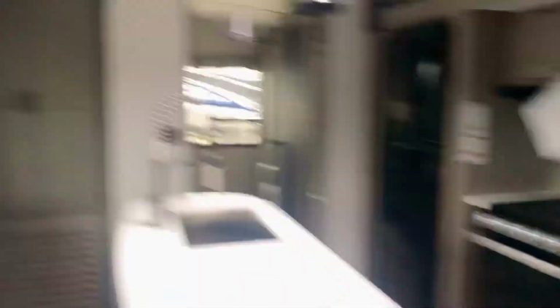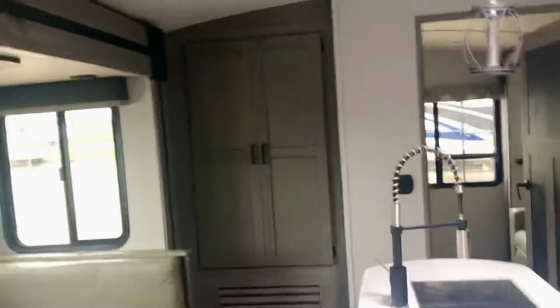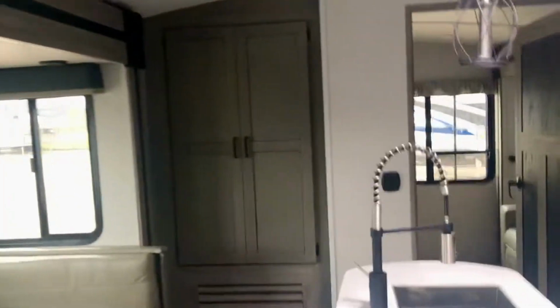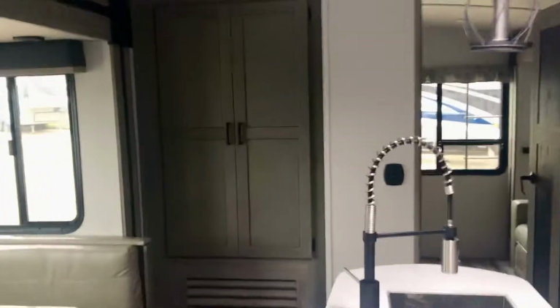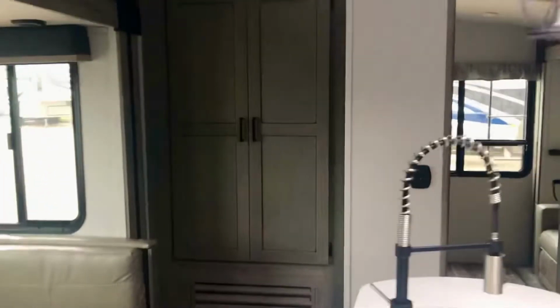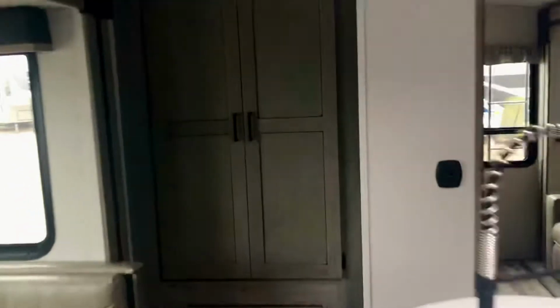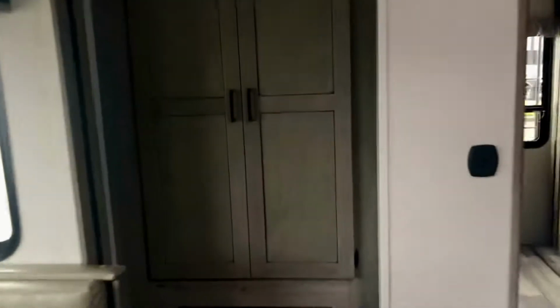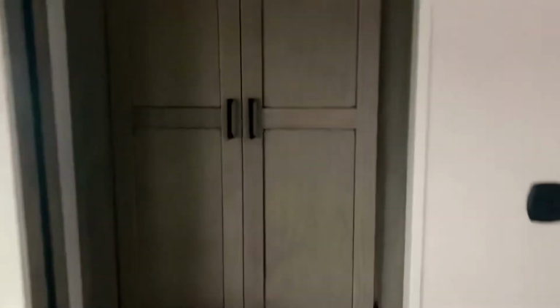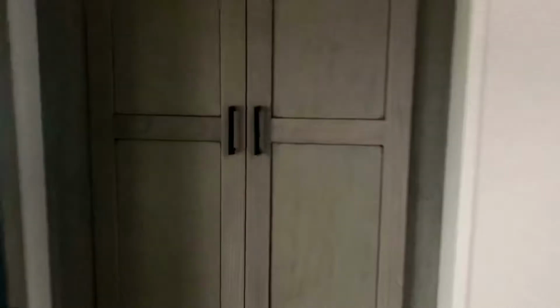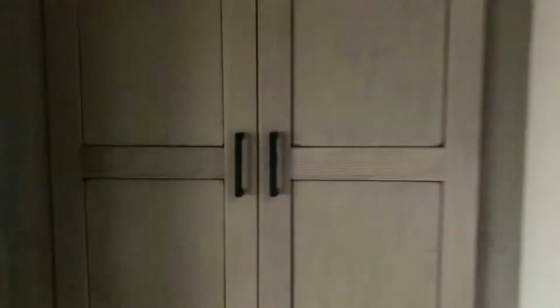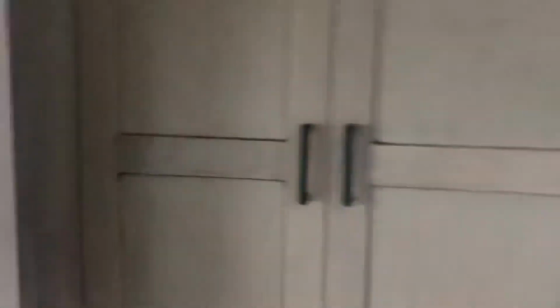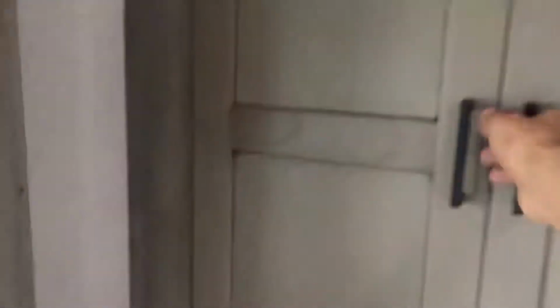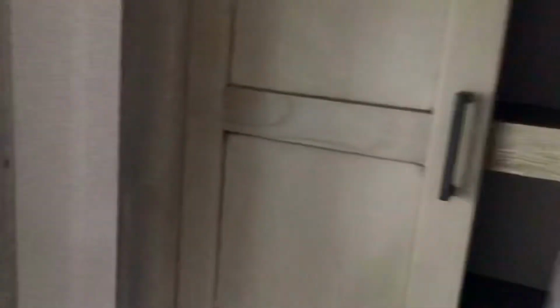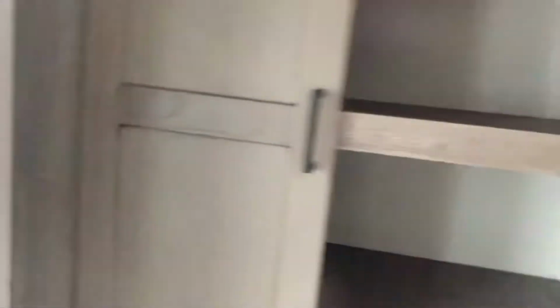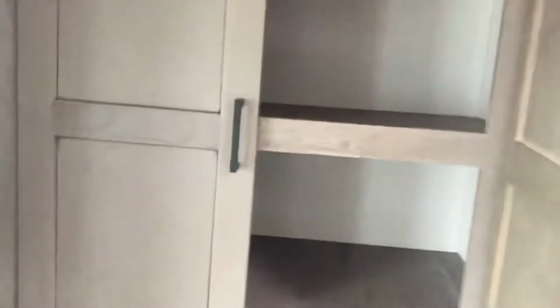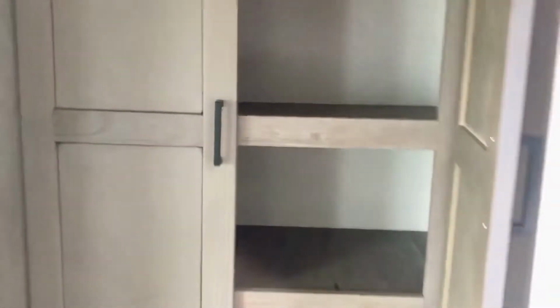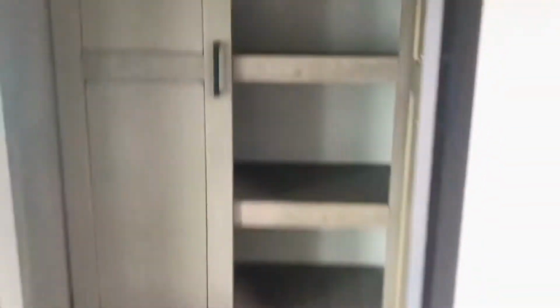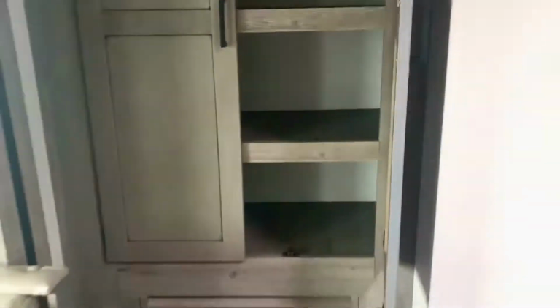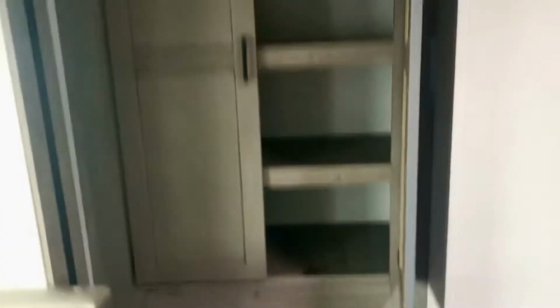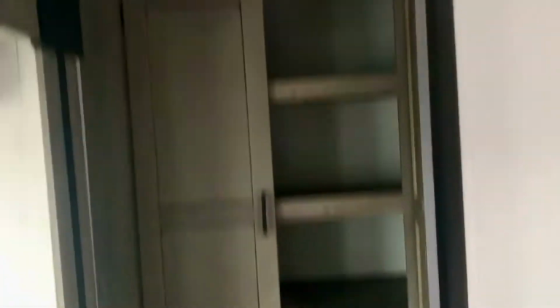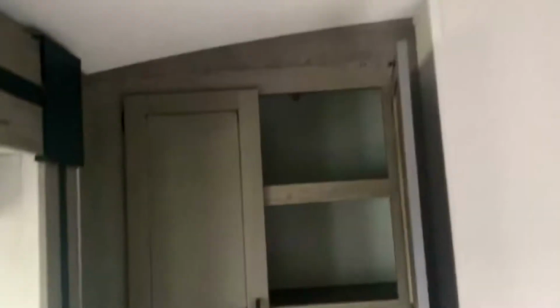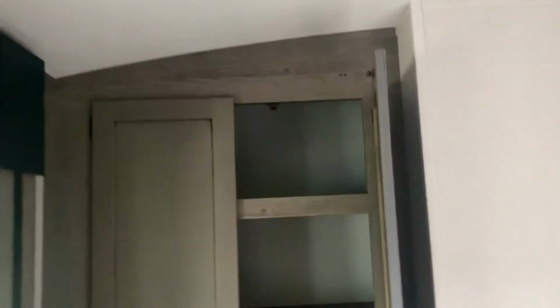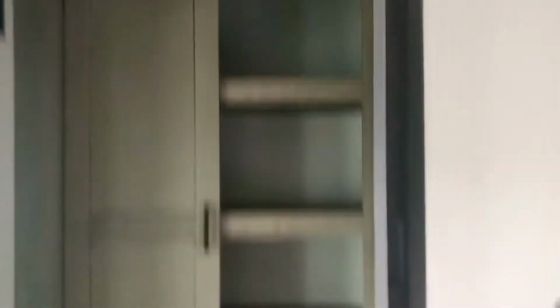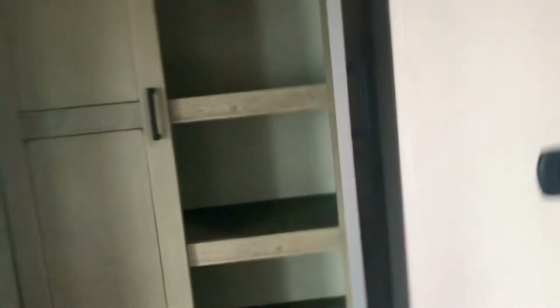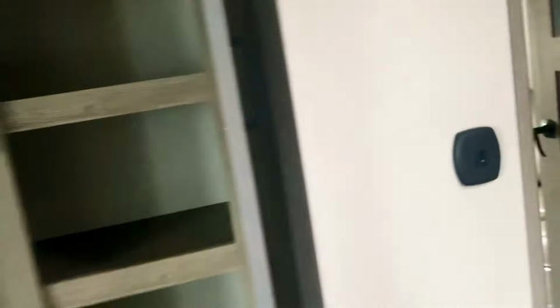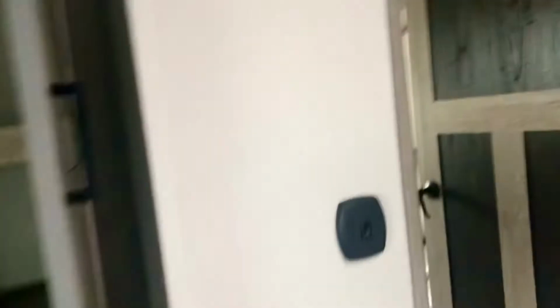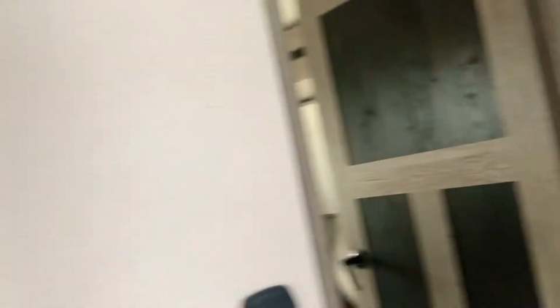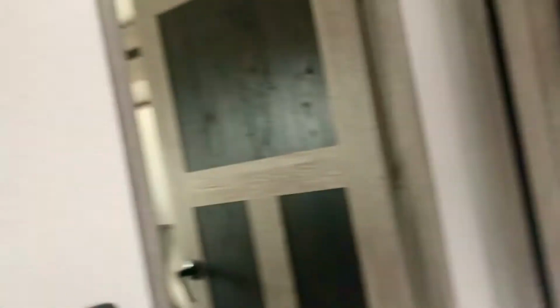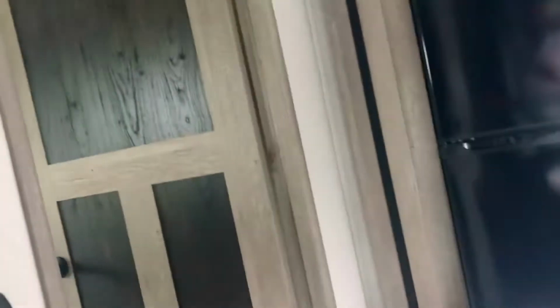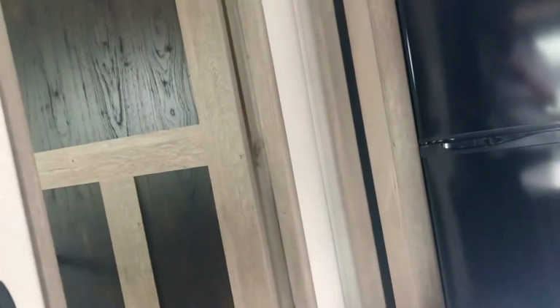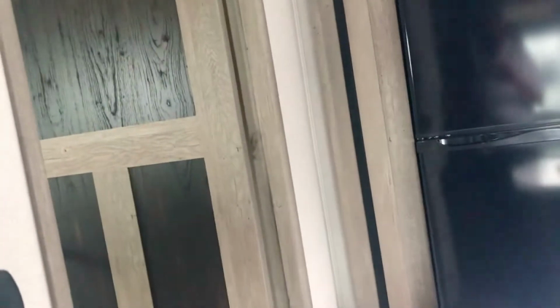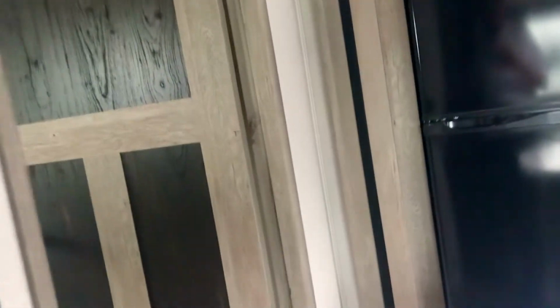There is some pantry space back here — look at that. You can bring extra rice and beans, all your chuck wagon supplies.